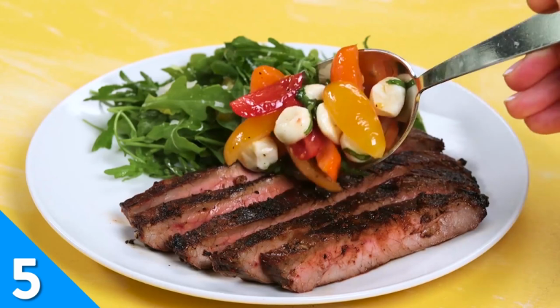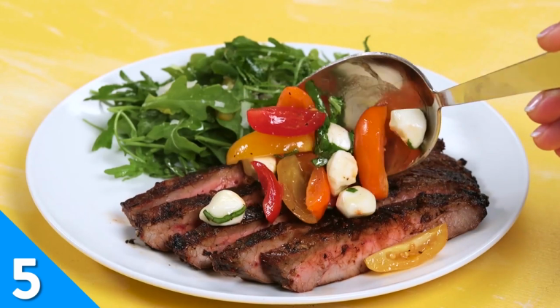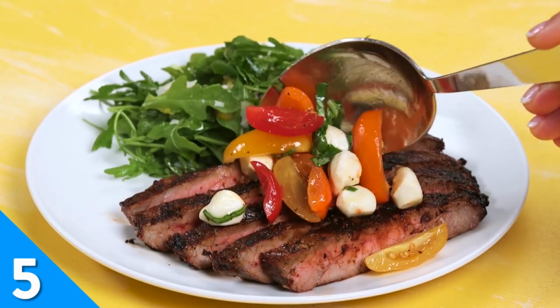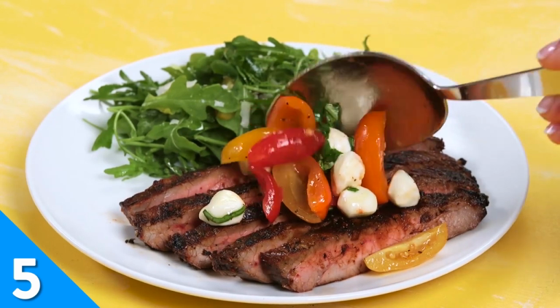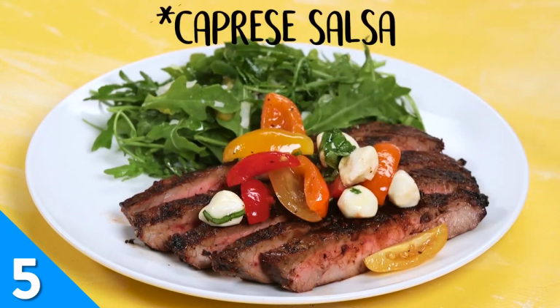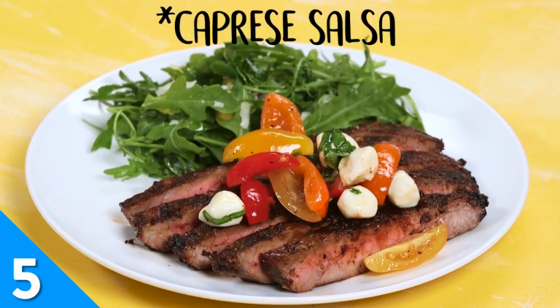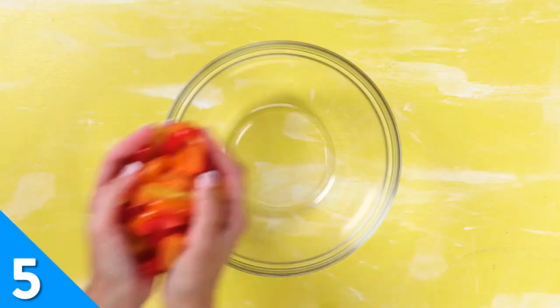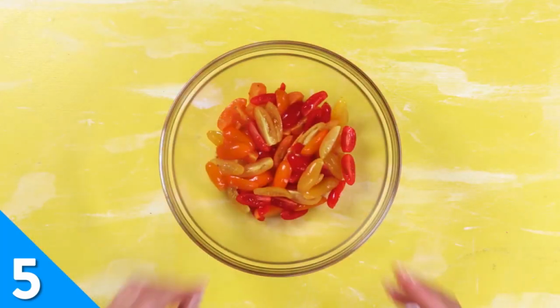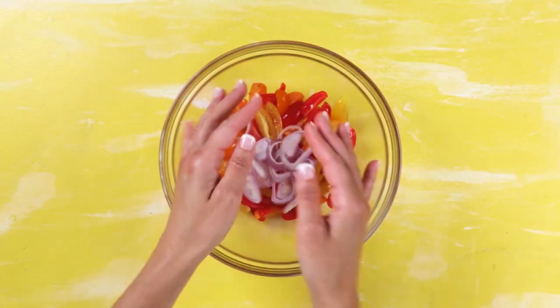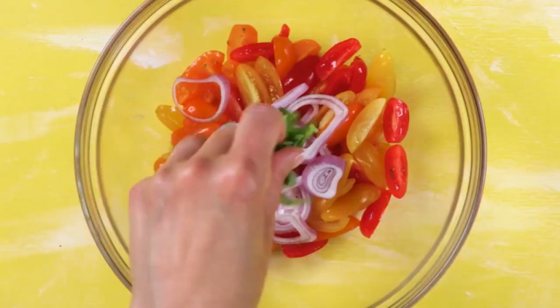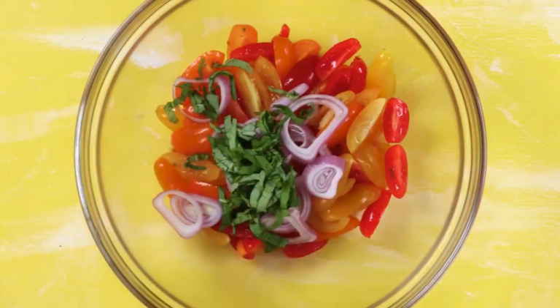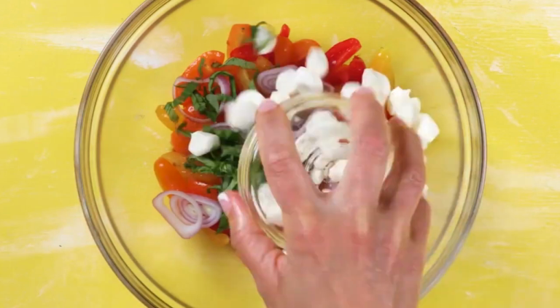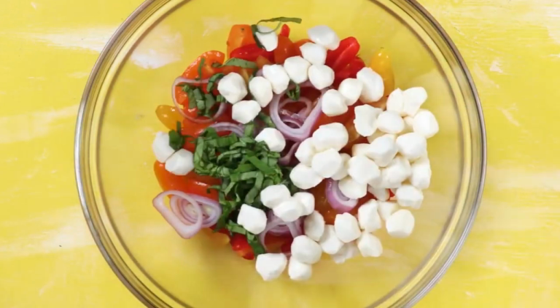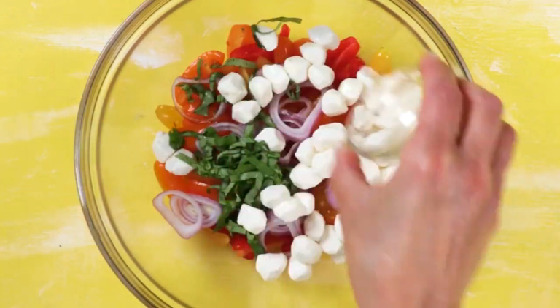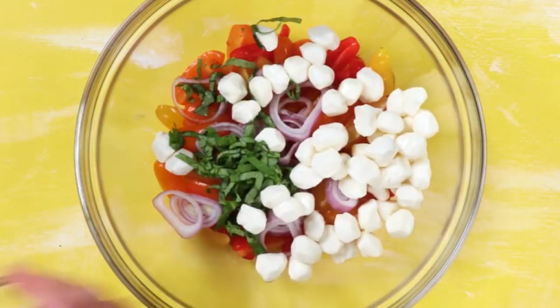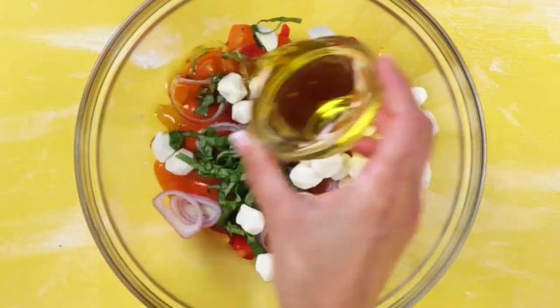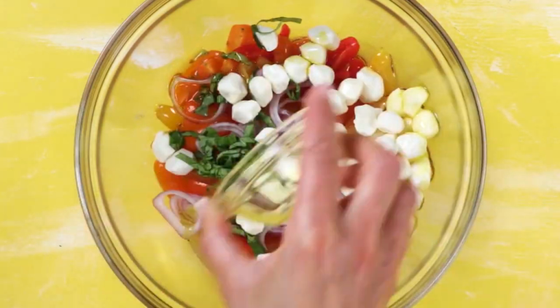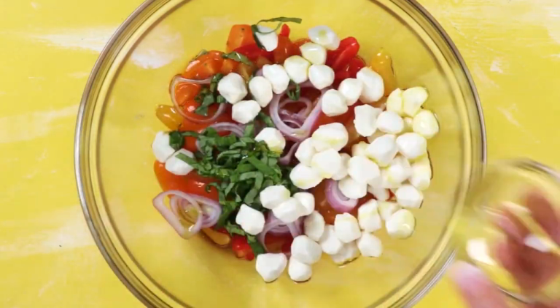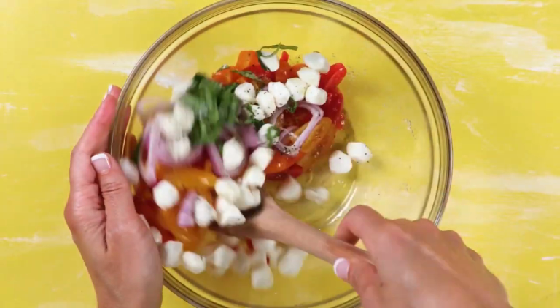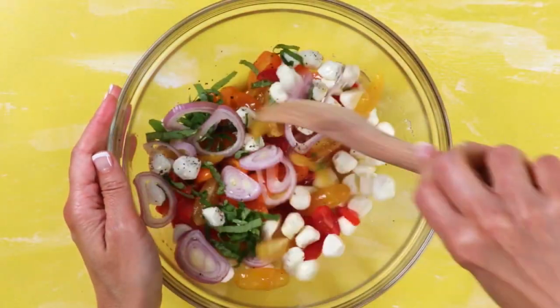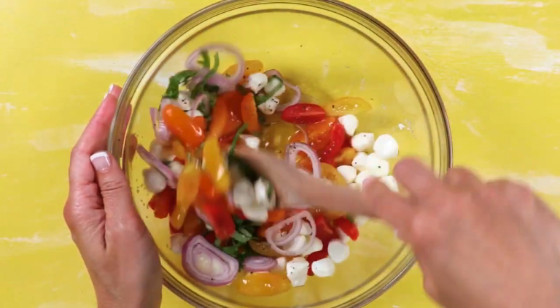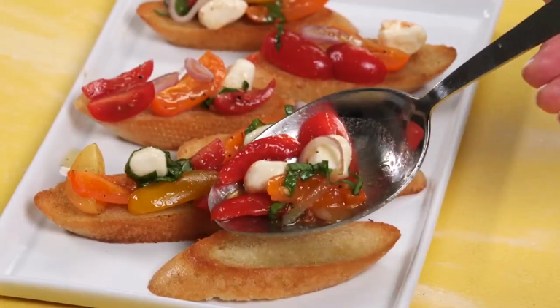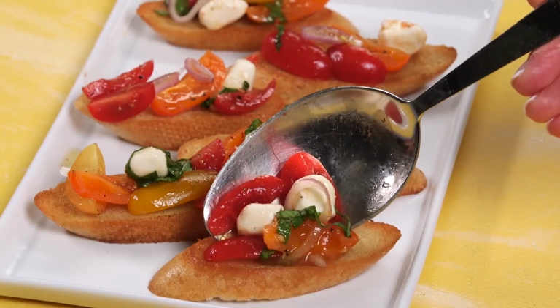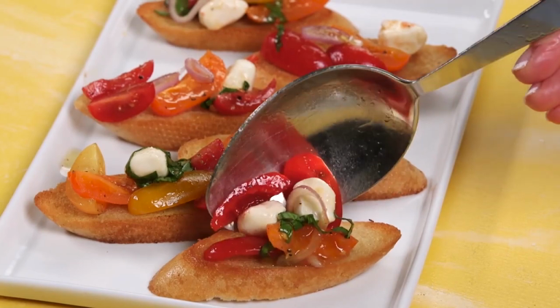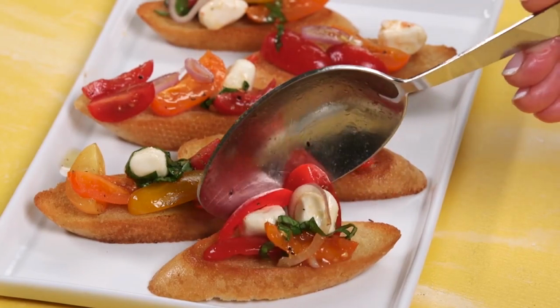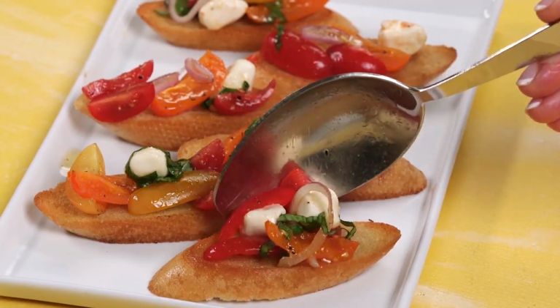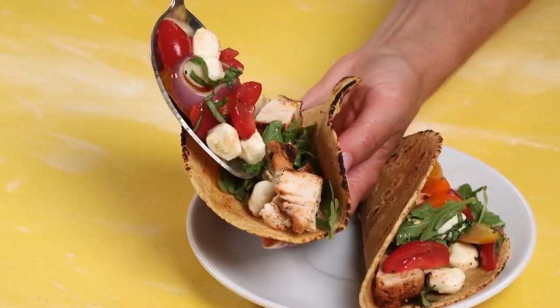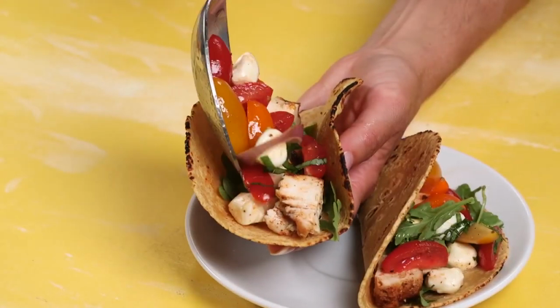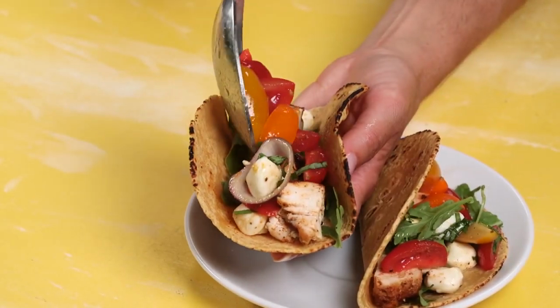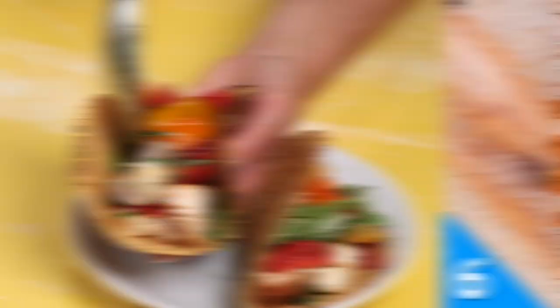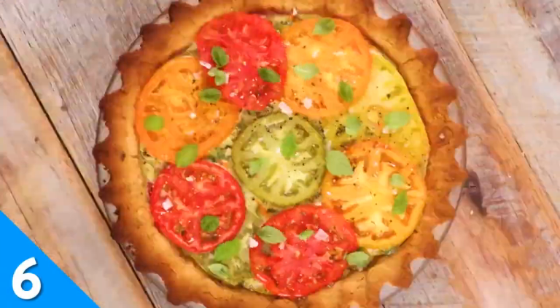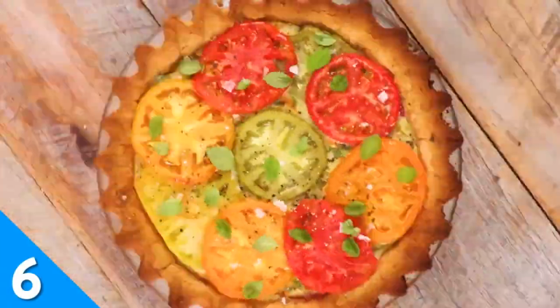Cherry tomatoes and mozzarella balls take the spotlight in our caprese salsa. Accompanied by shallot and fresh basil, these ingredients come together with olive oil and white balsamic vinegar. Serve the mixture over a crostini or as a topping for your tacos or steak.